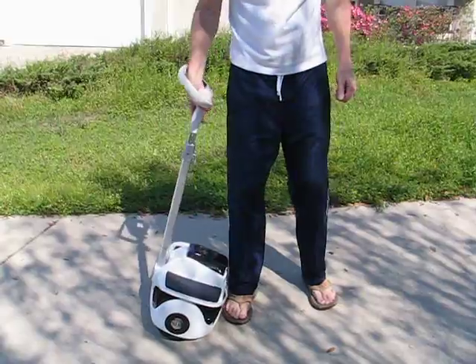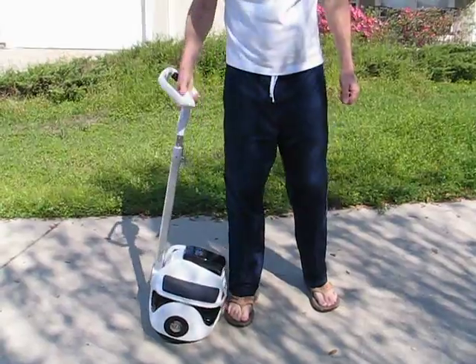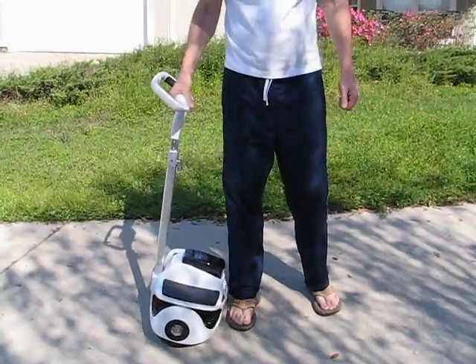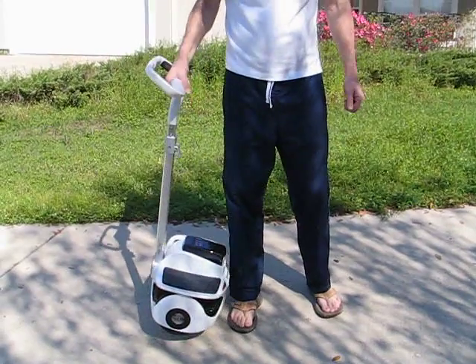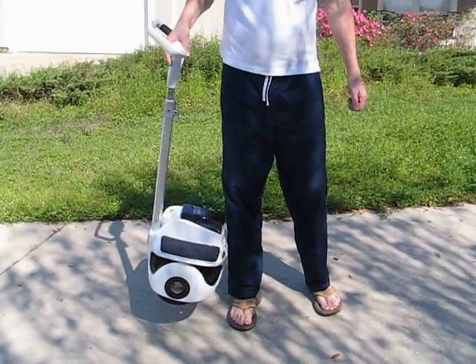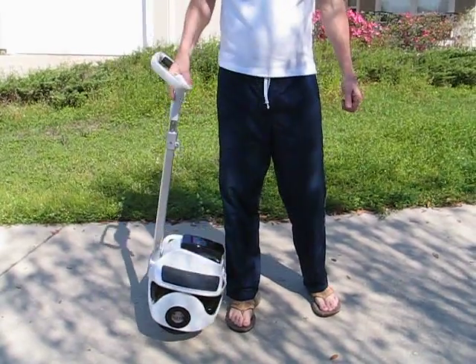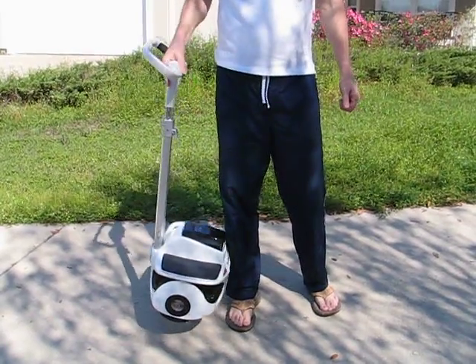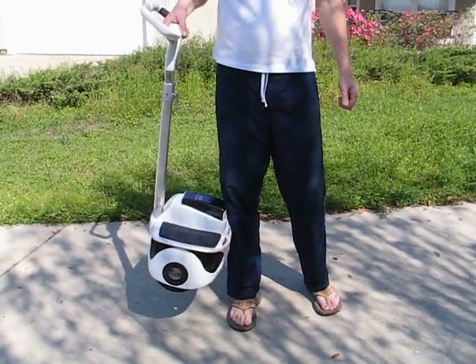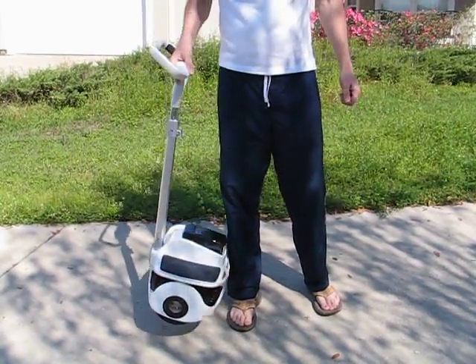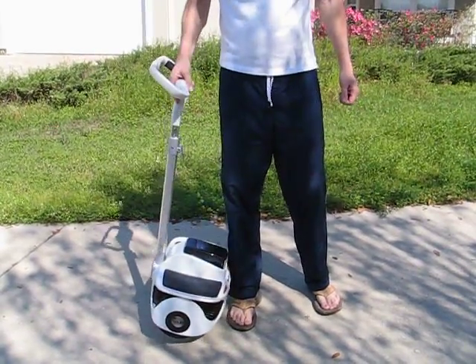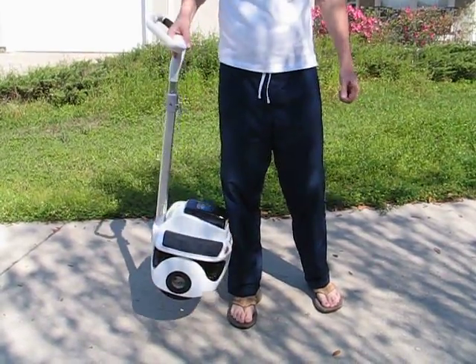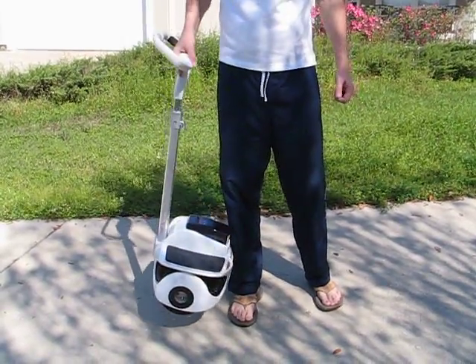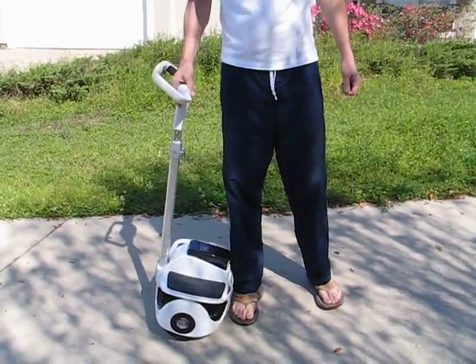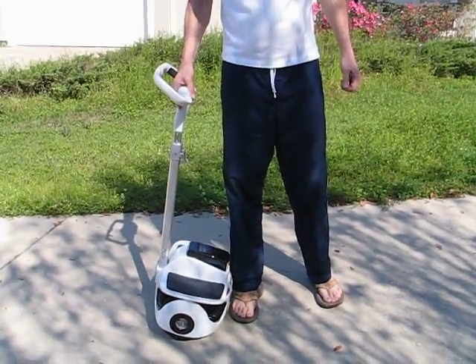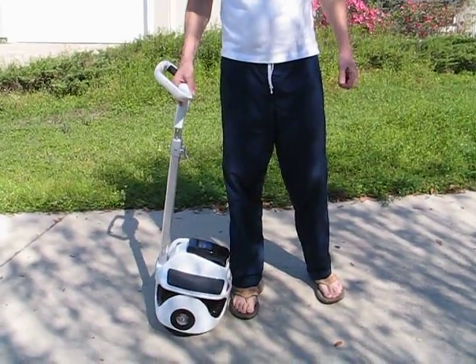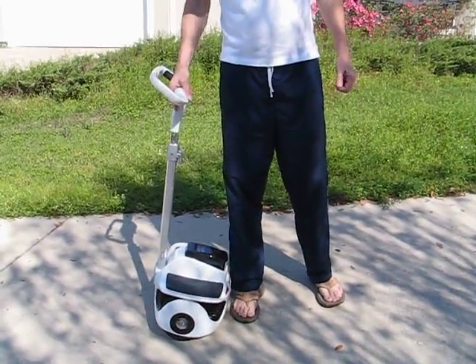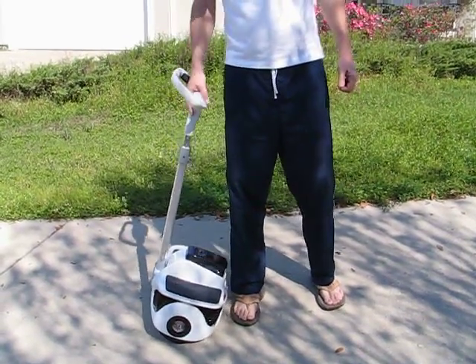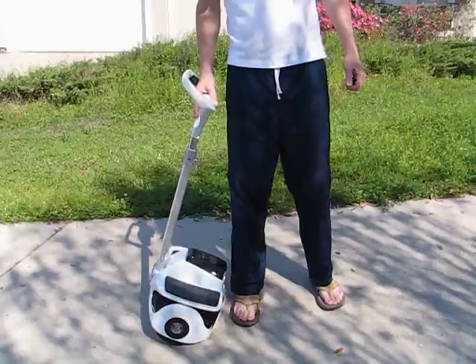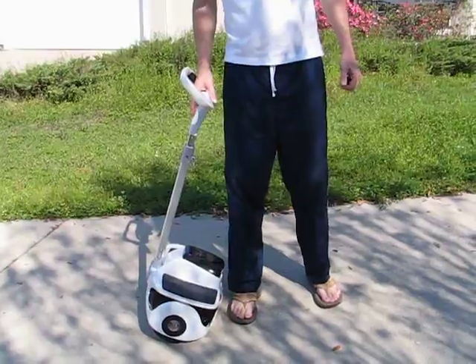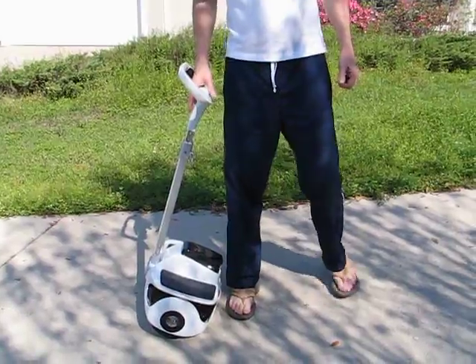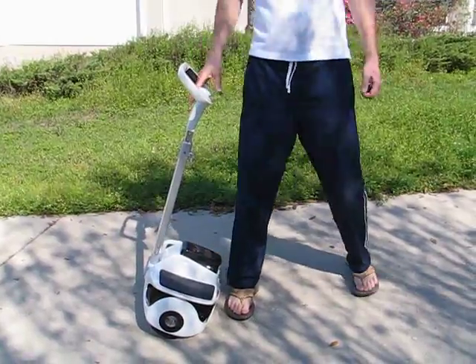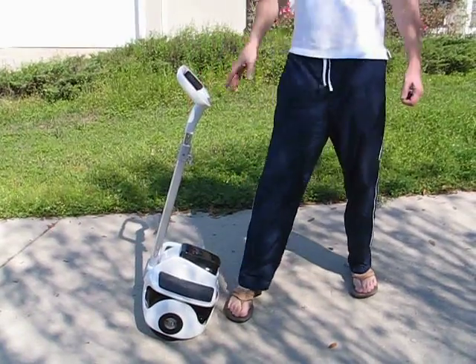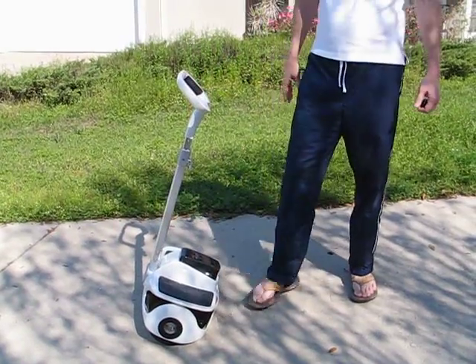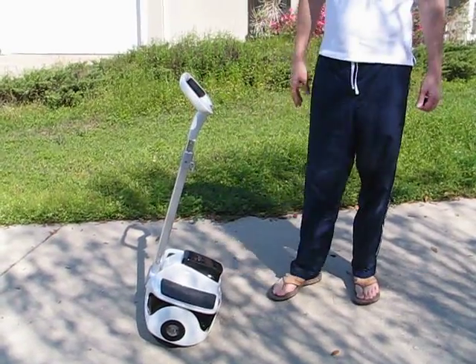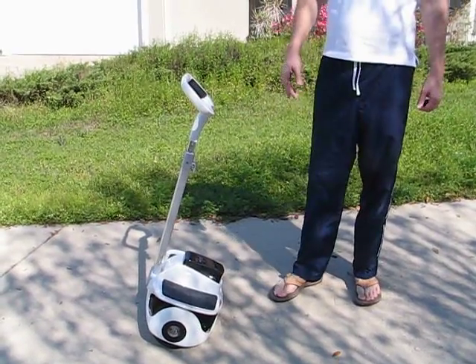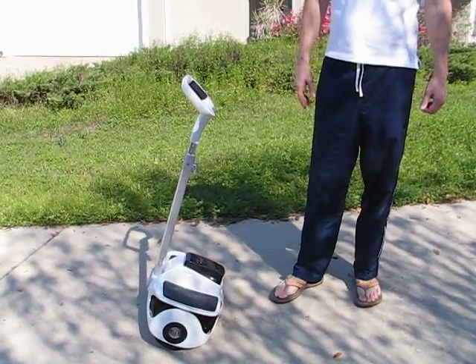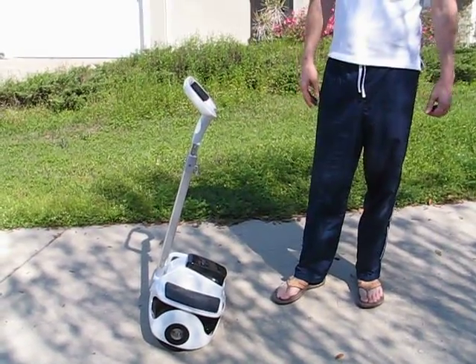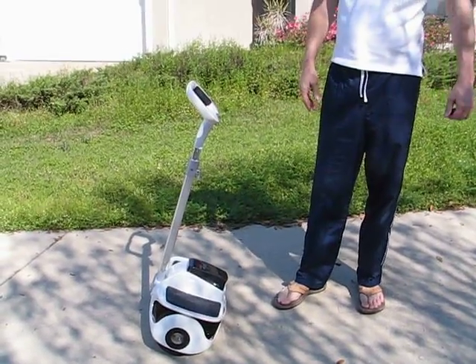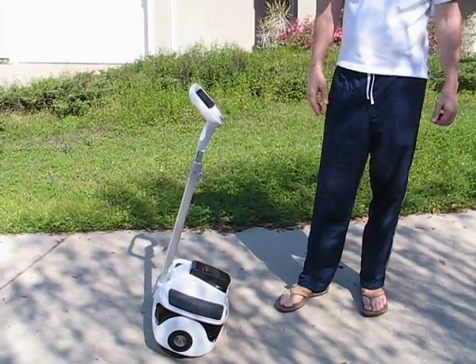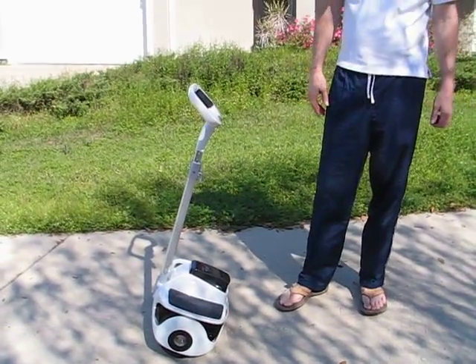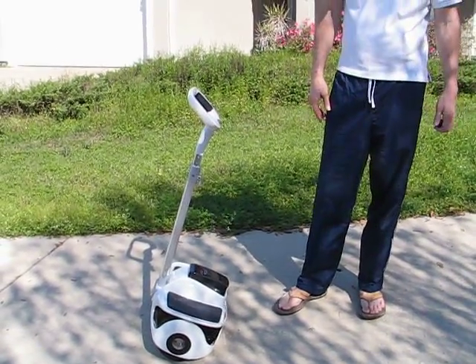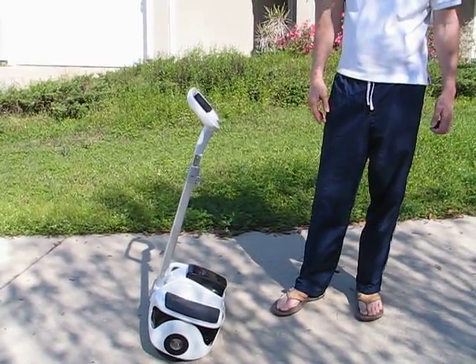It weighs 41 pounds — very portable. Put it in your car or a suitcase. Carry it on a cruise boat, an airplane, train, bus, whatever you need.